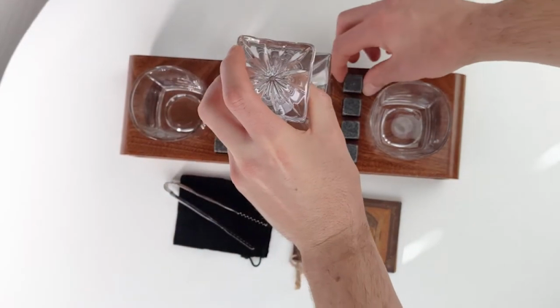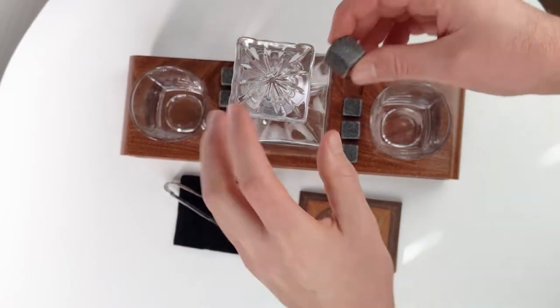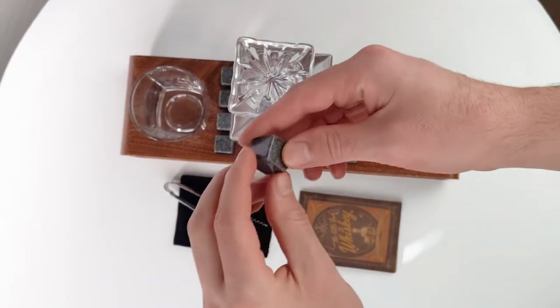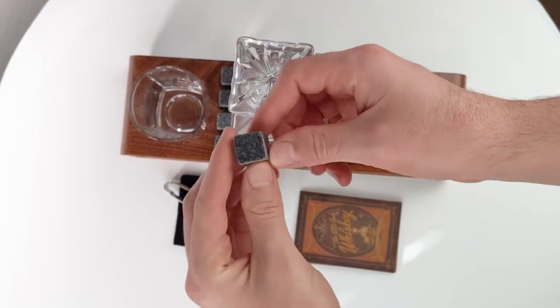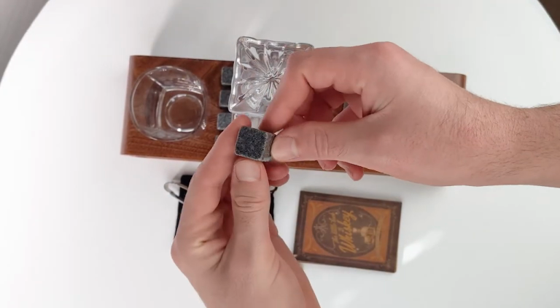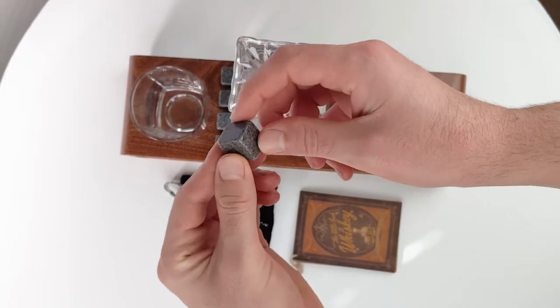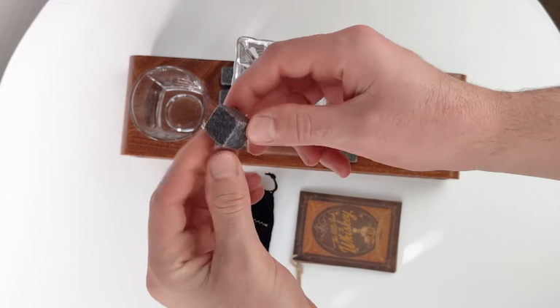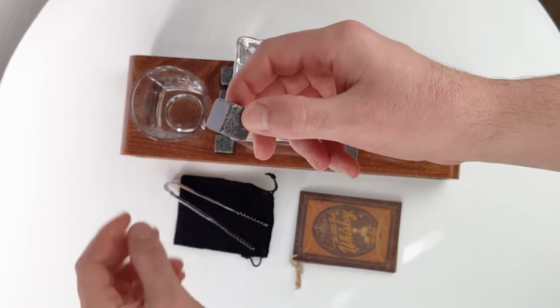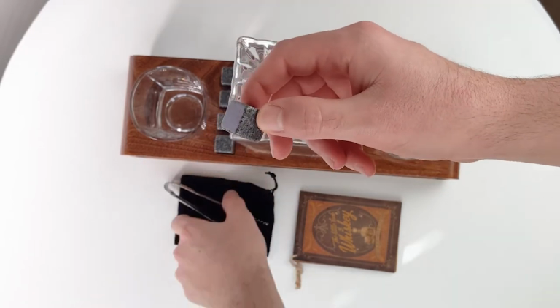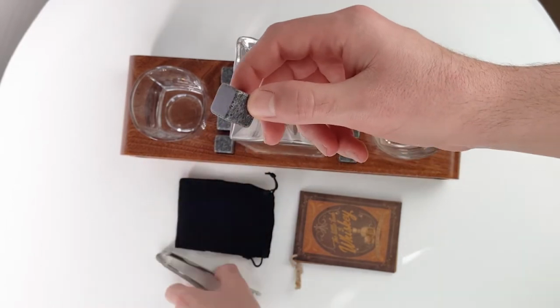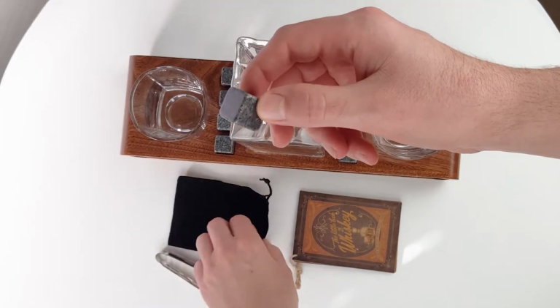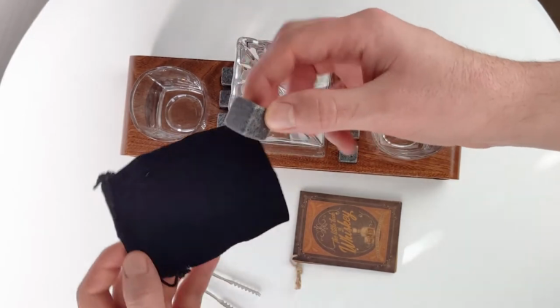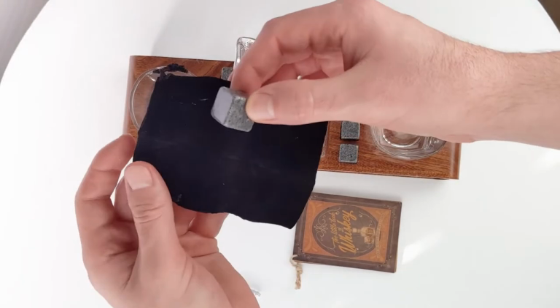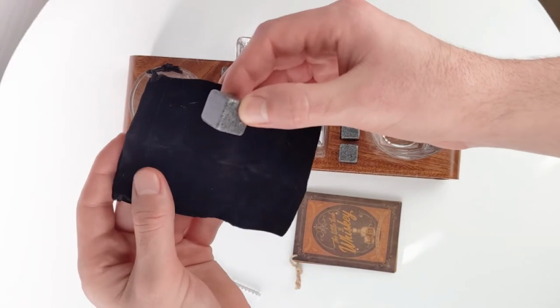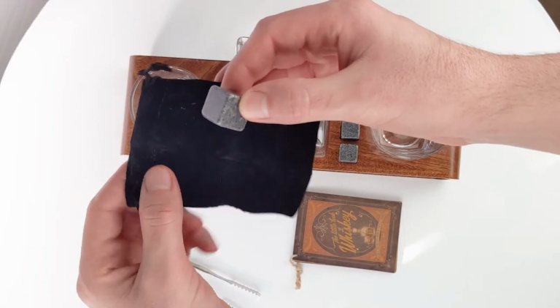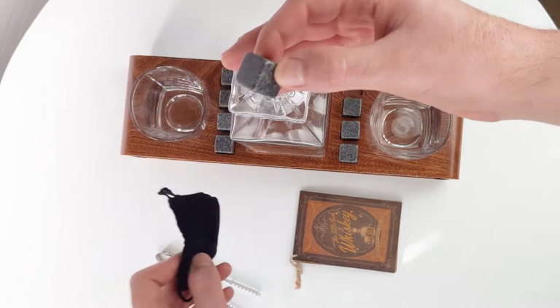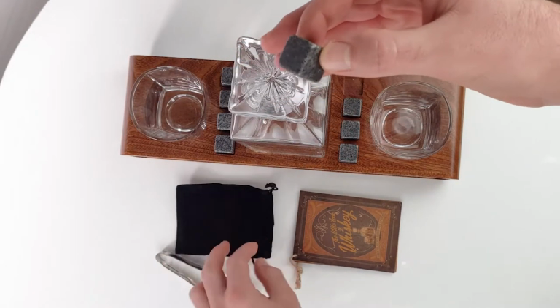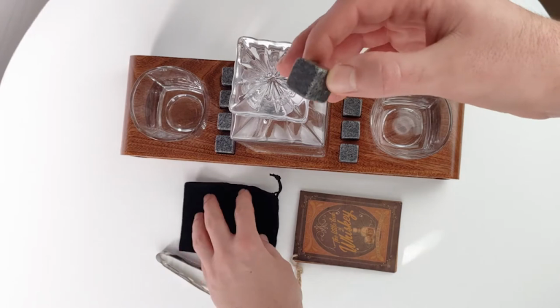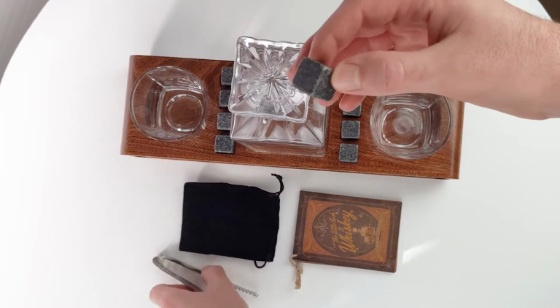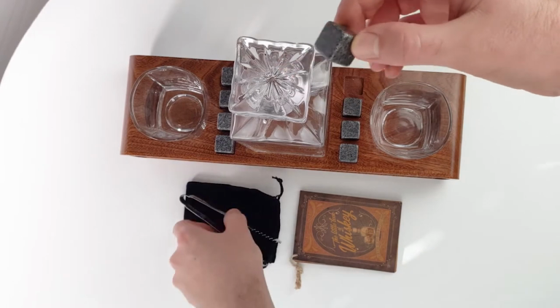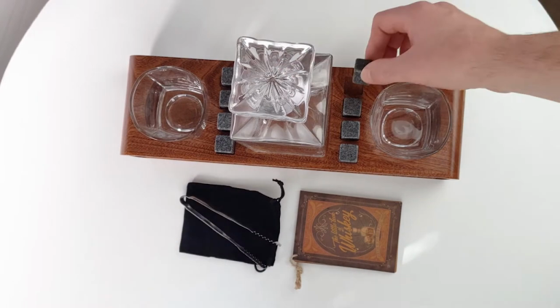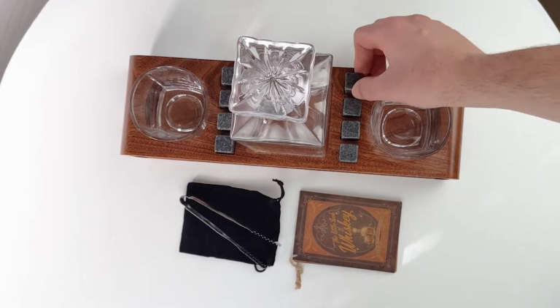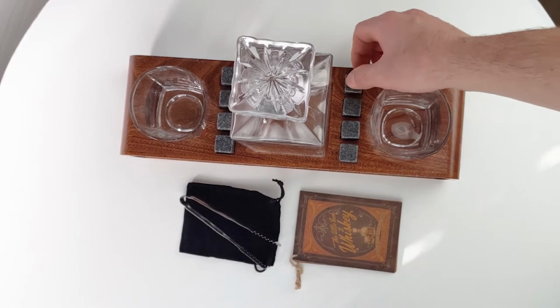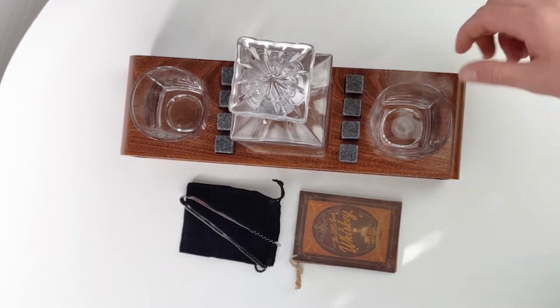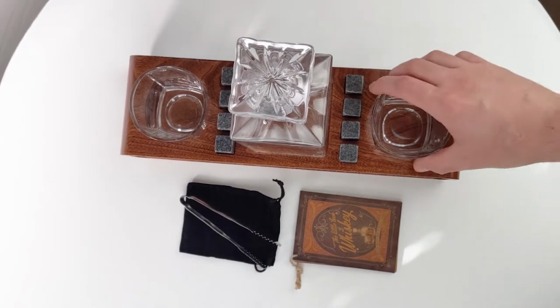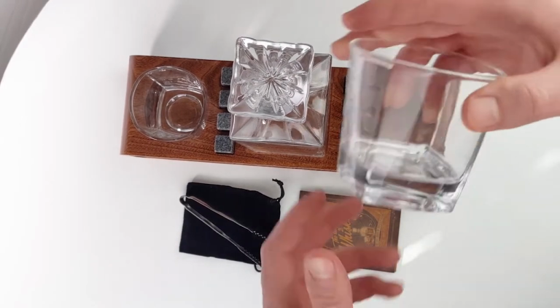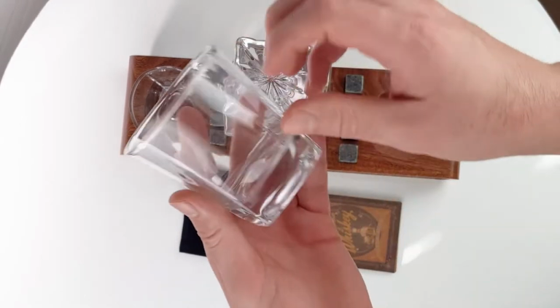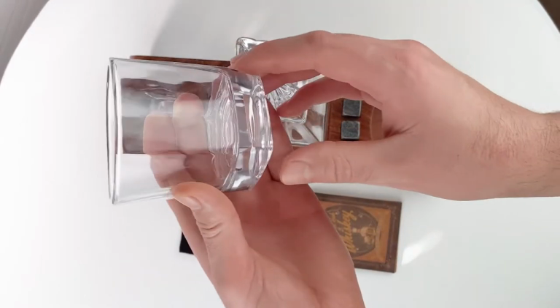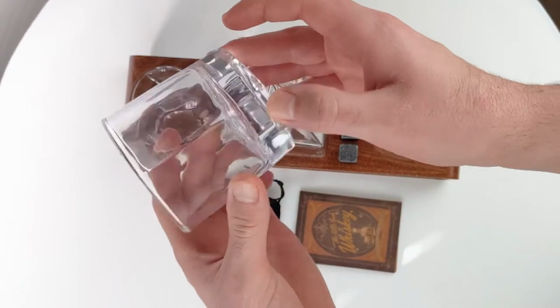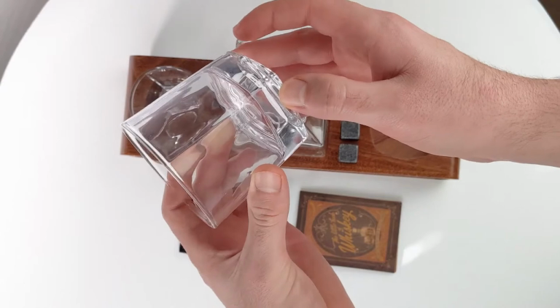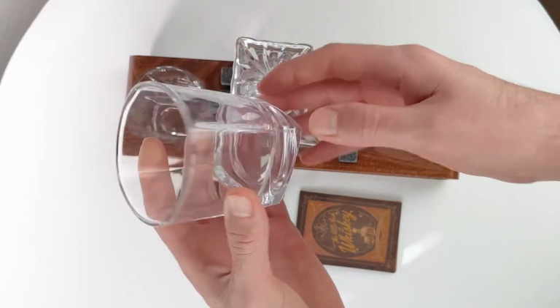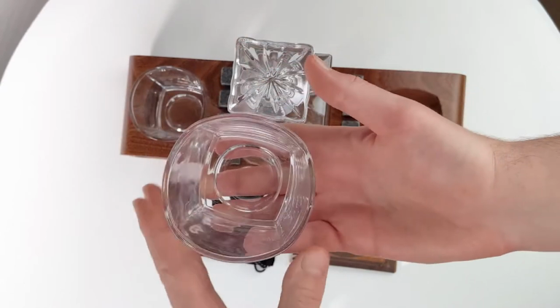It comes with eight whiskey stones — these are little chillers. They come with a little bag you can pop them in, or throw them in the refrigerator and pop them in your whiskey so it doesn't dilute. The glasses are absolutely gorgeous.